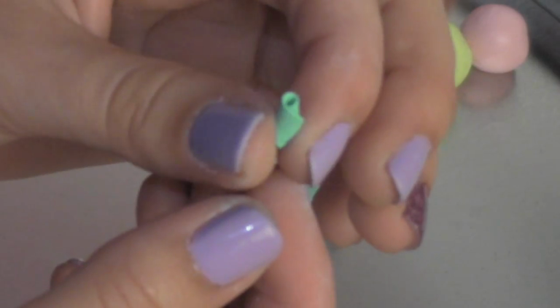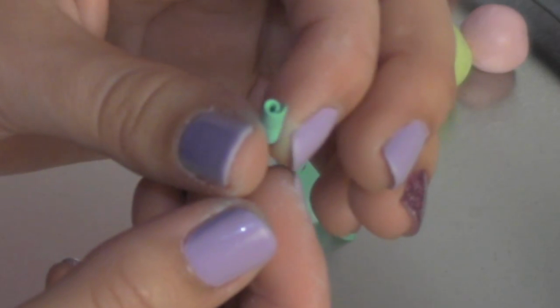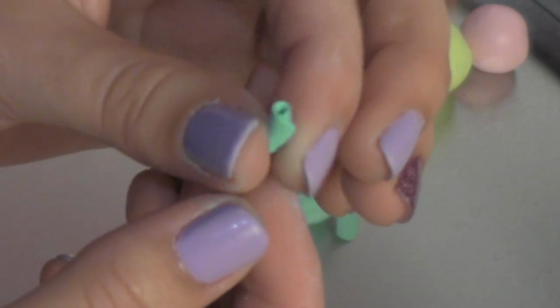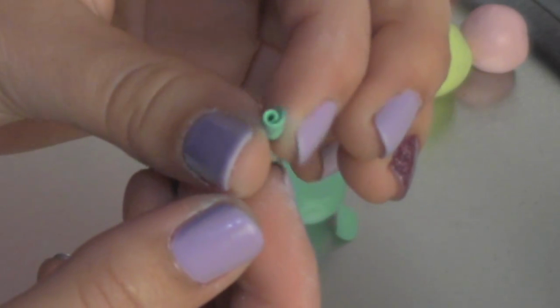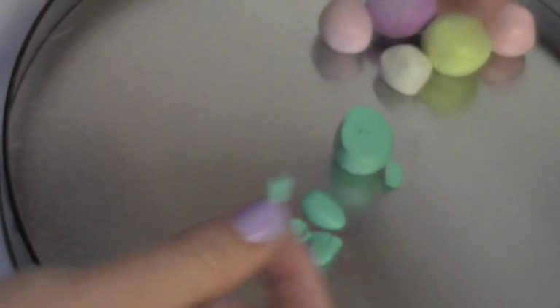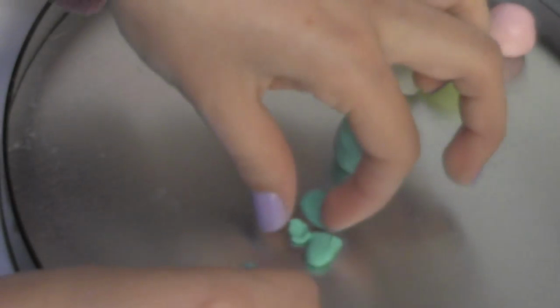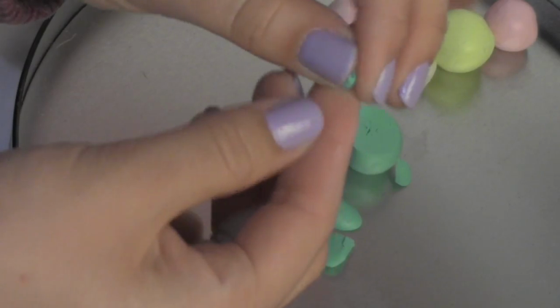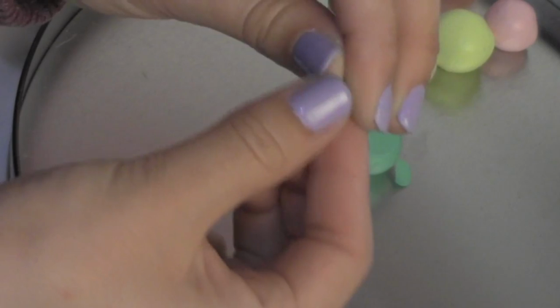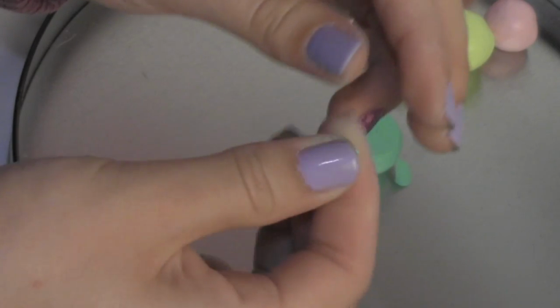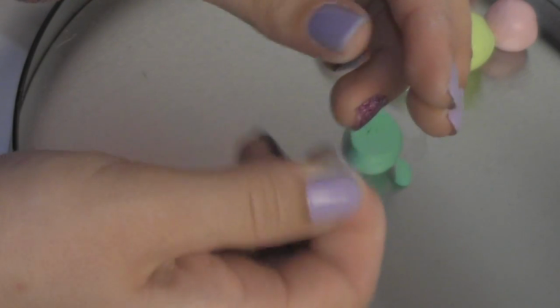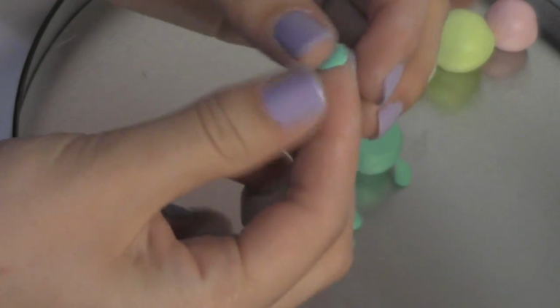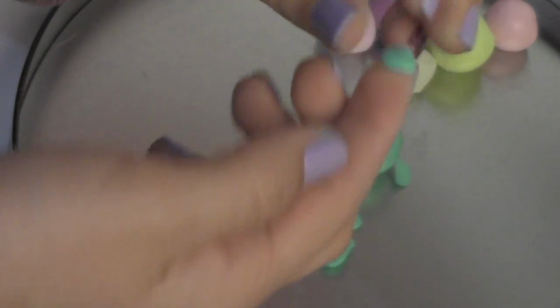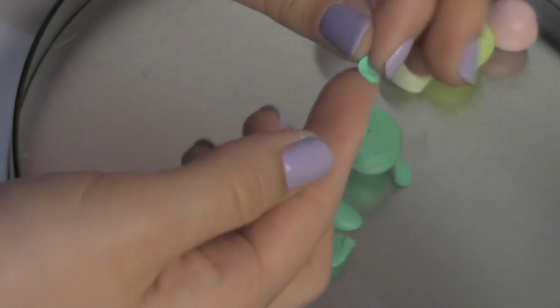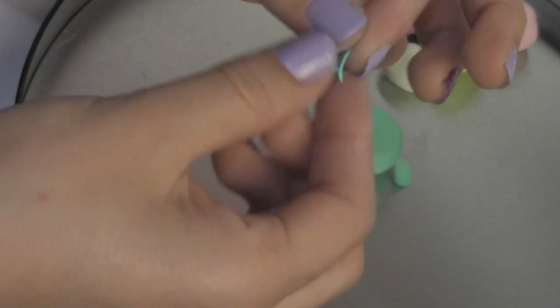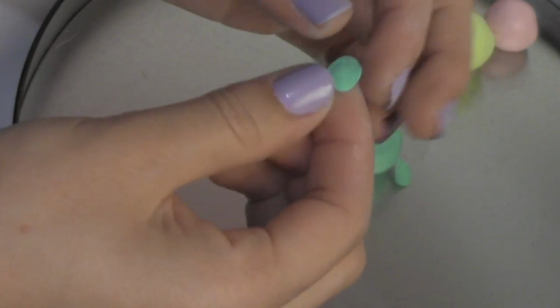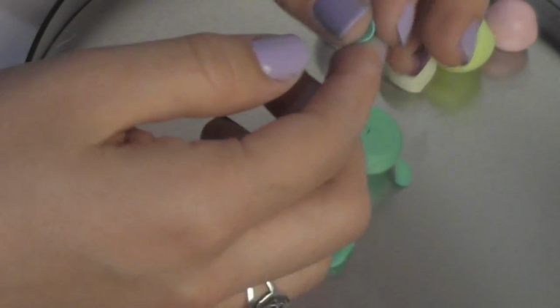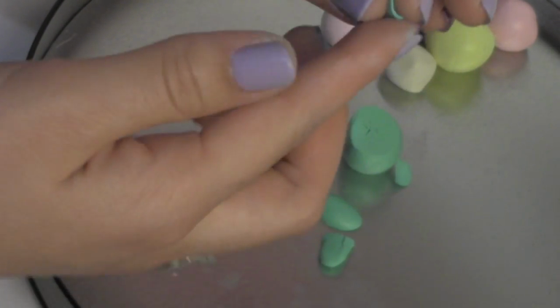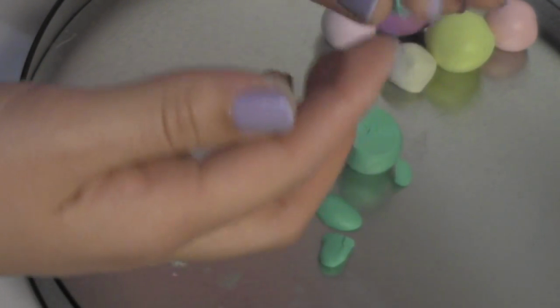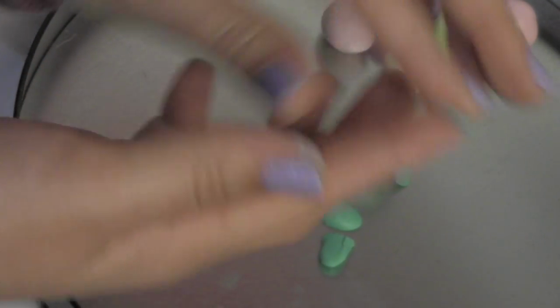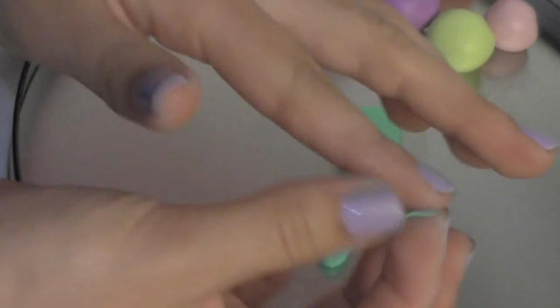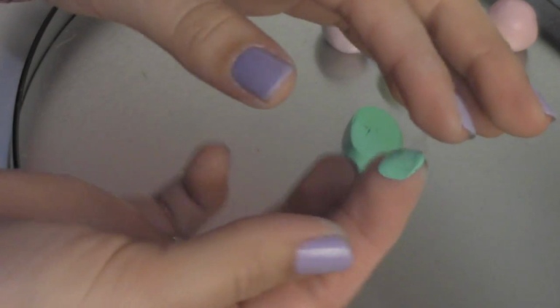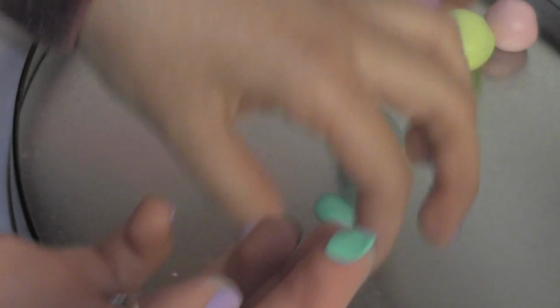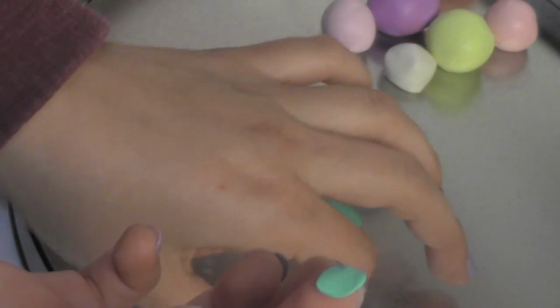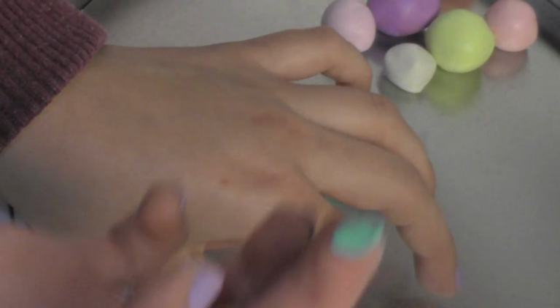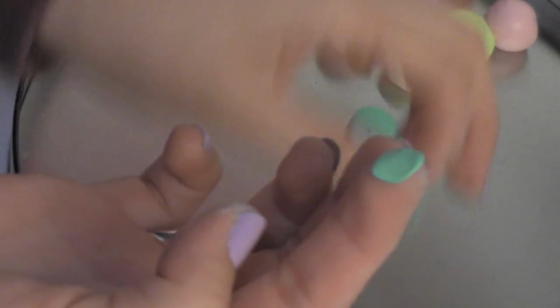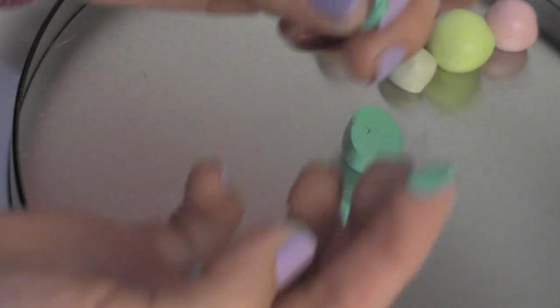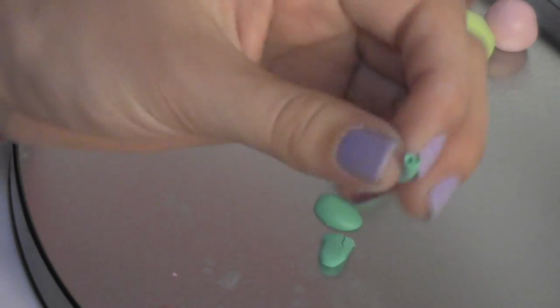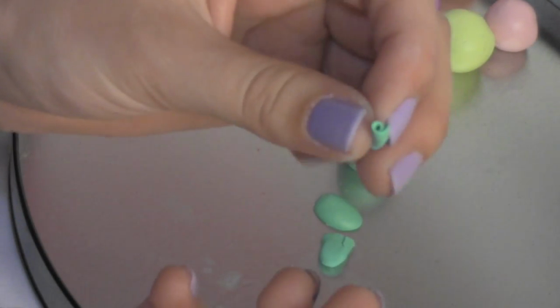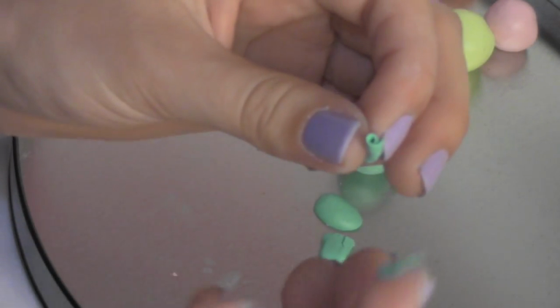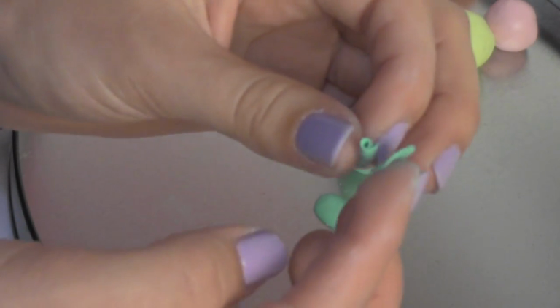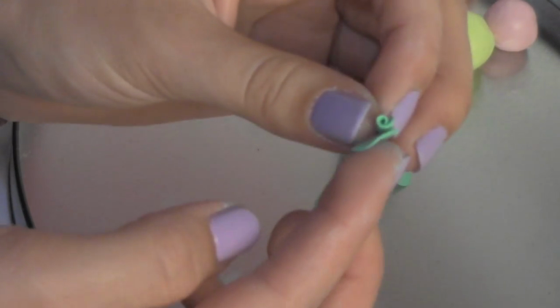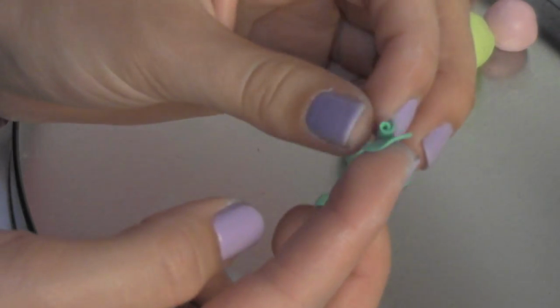Now that you have this, you can put it down and get another piece of clay and make a flat little petal again. Instead of rolling it, you're going to stick it against where the last fold ends.